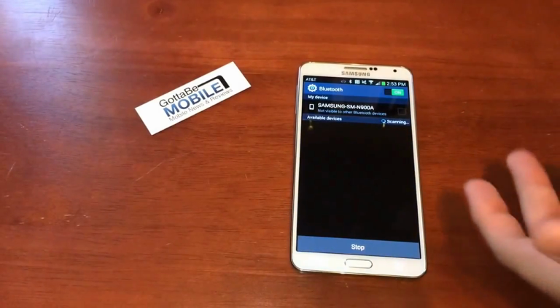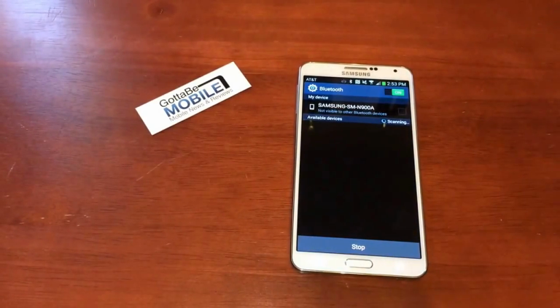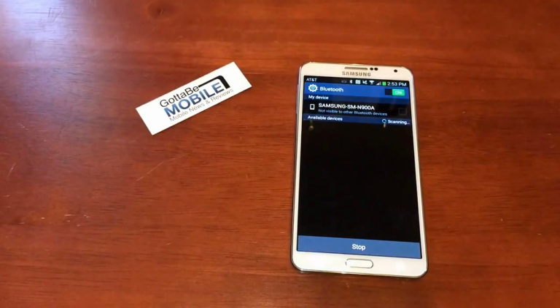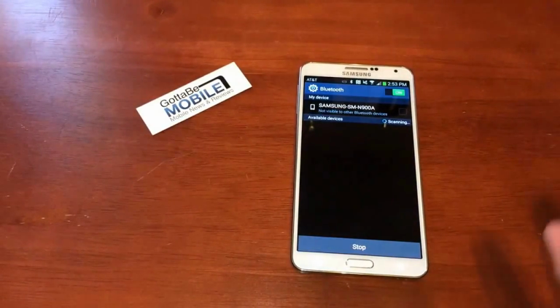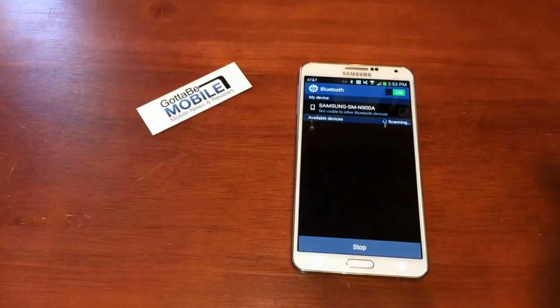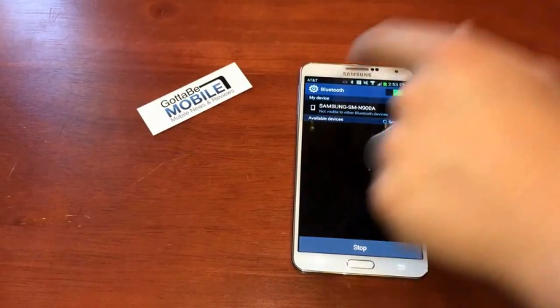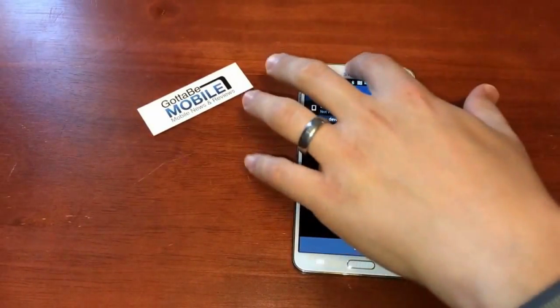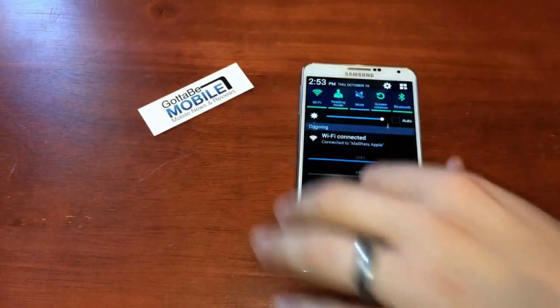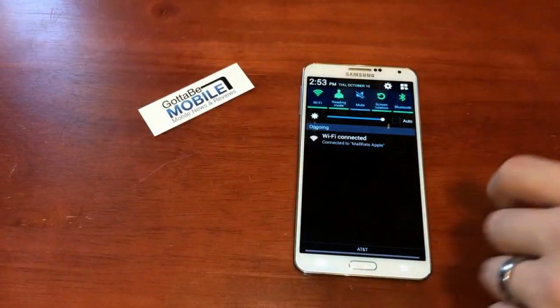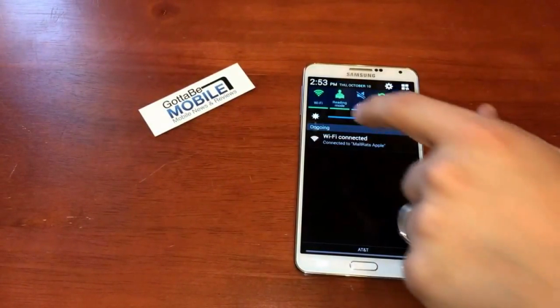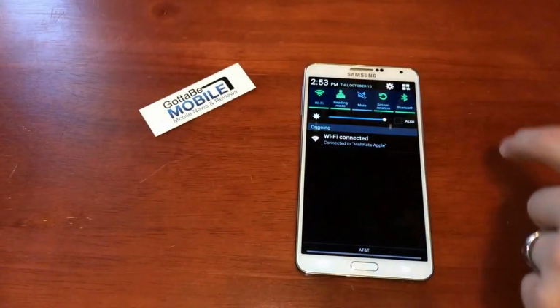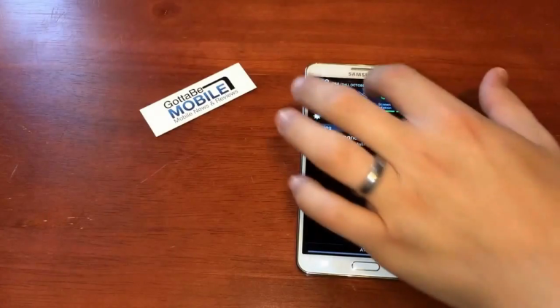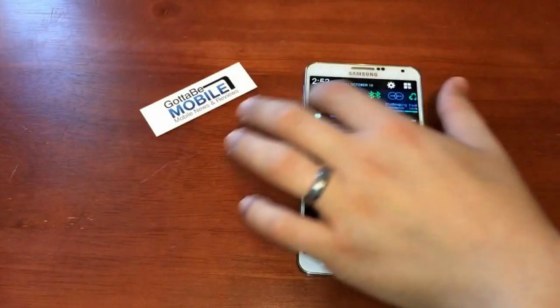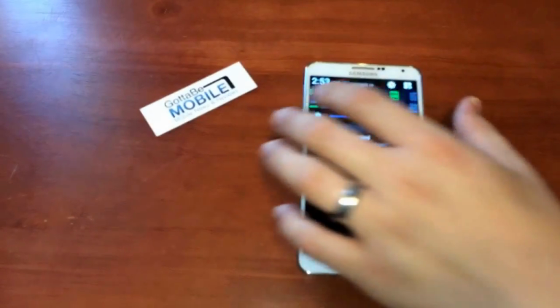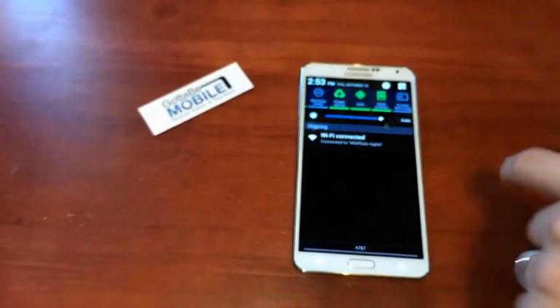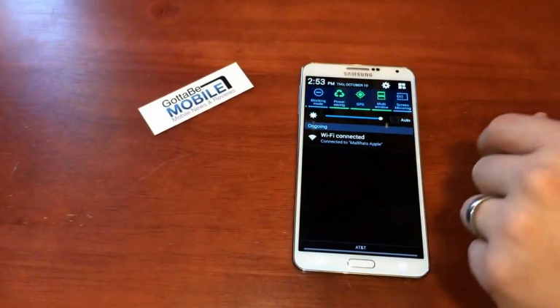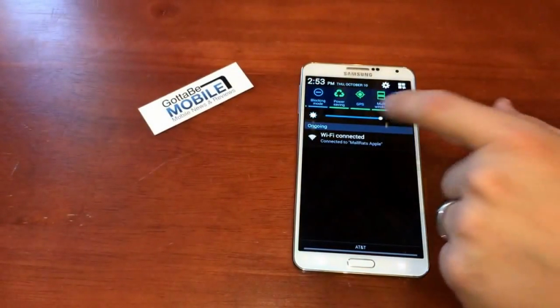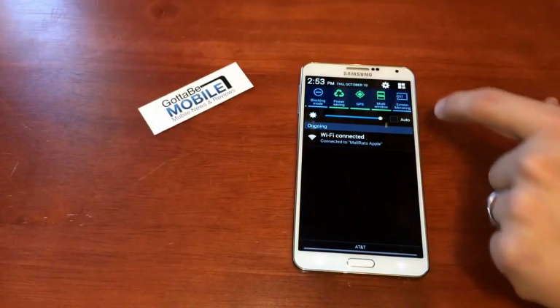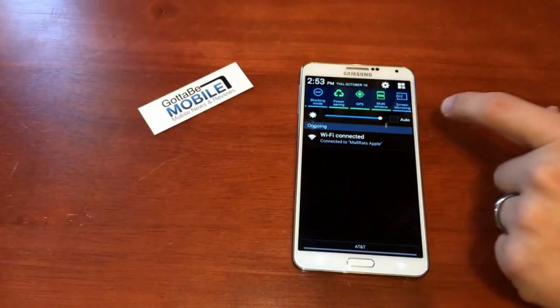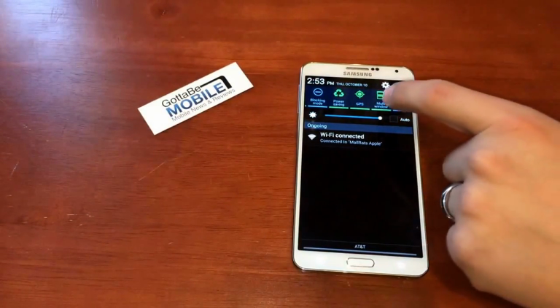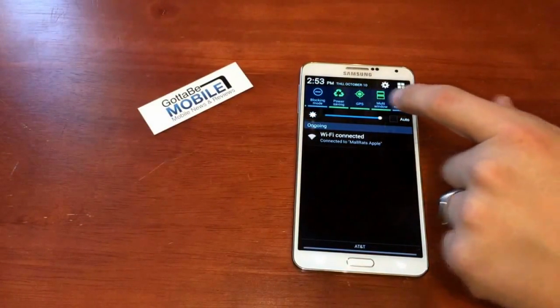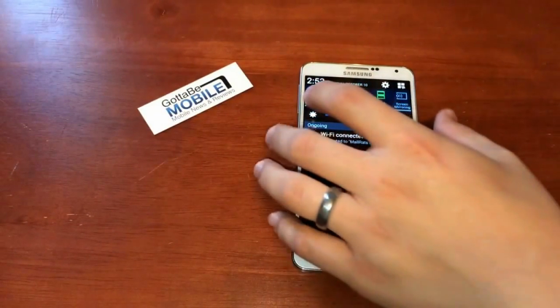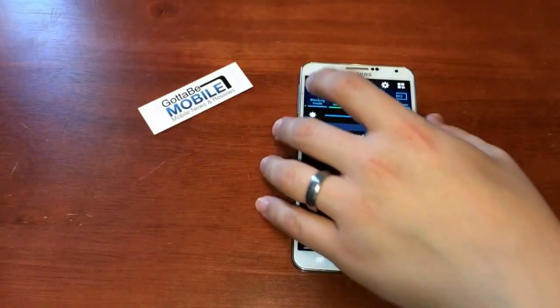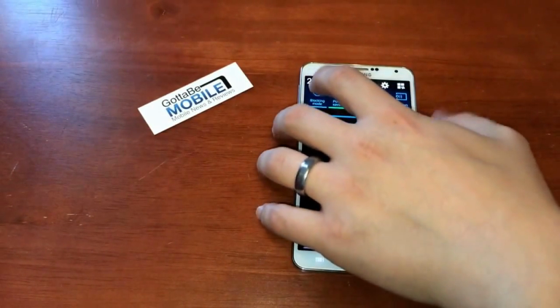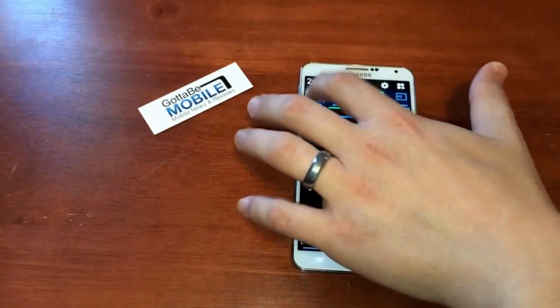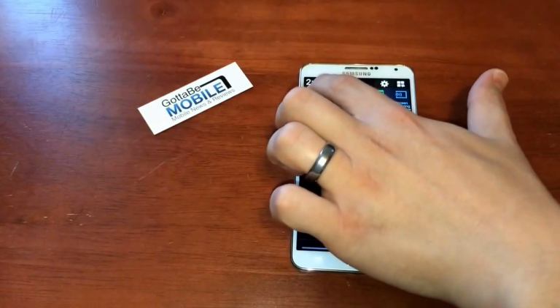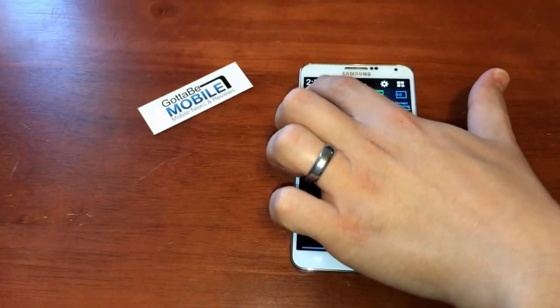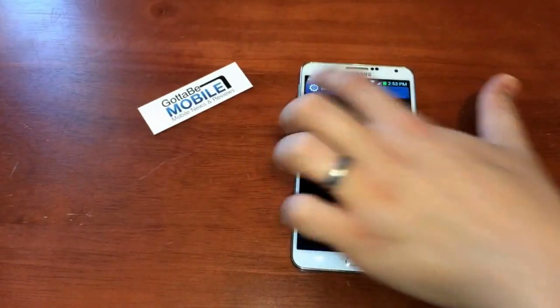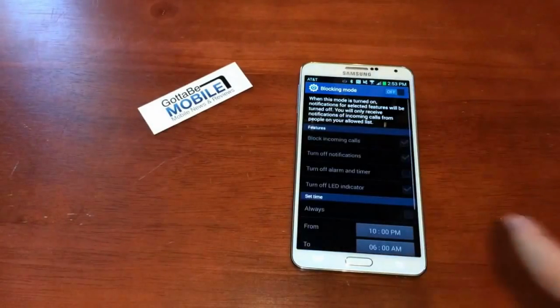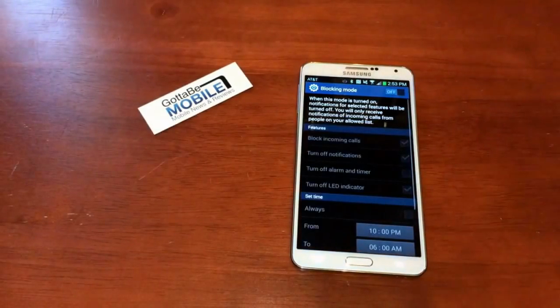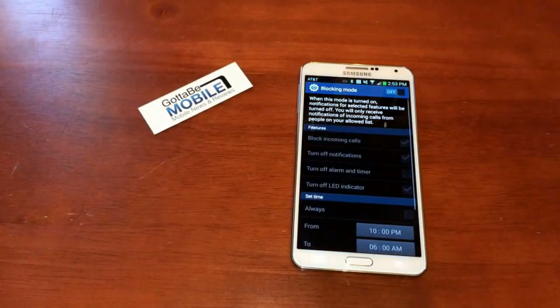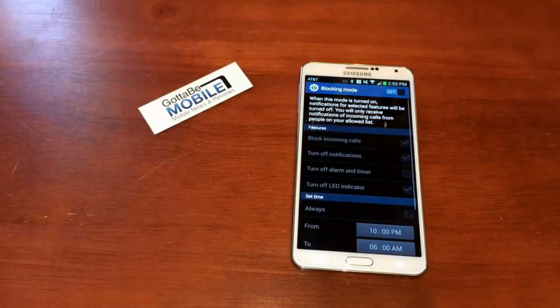This will do the same thing on many of these other different items. You can go into more settings for, say, blocking mode by holding down, and it'll open that up.